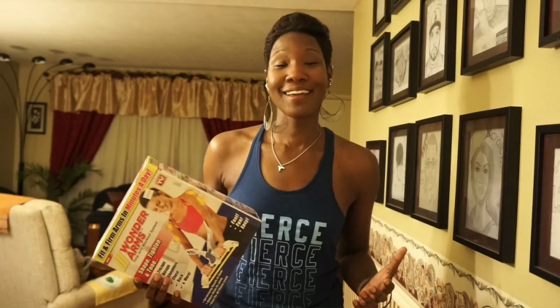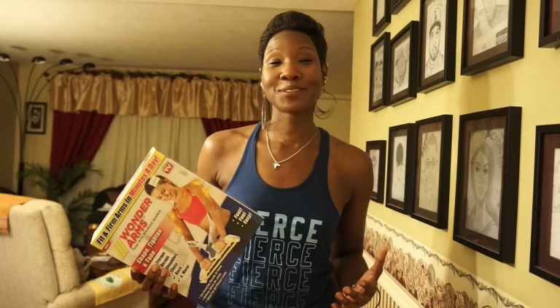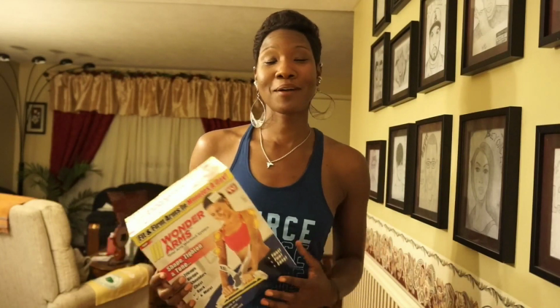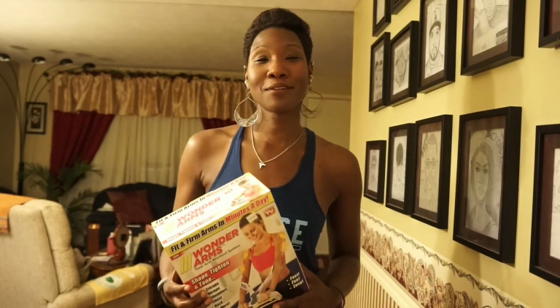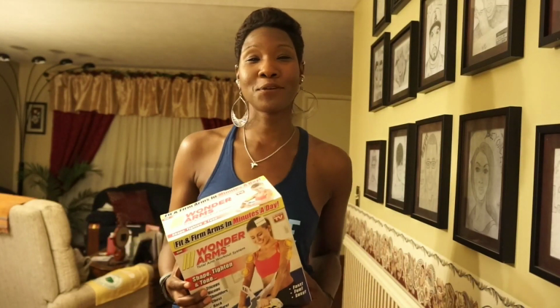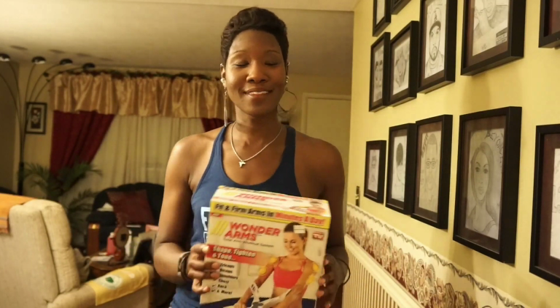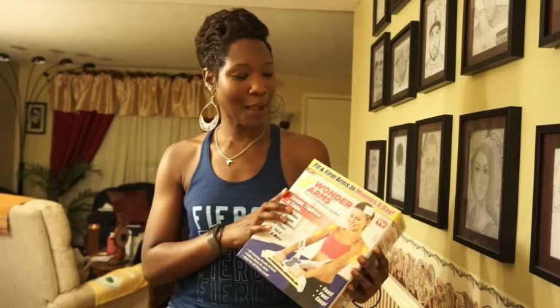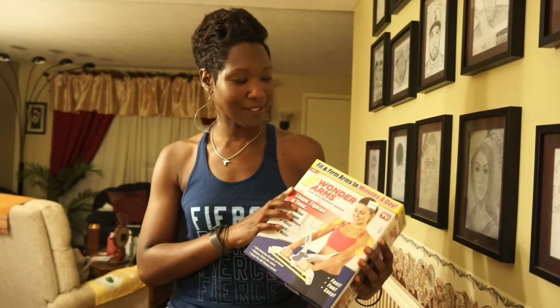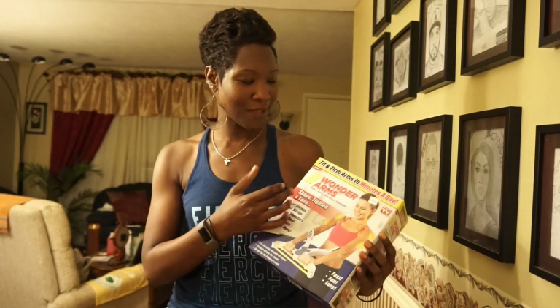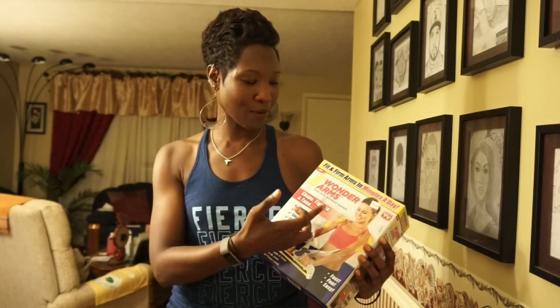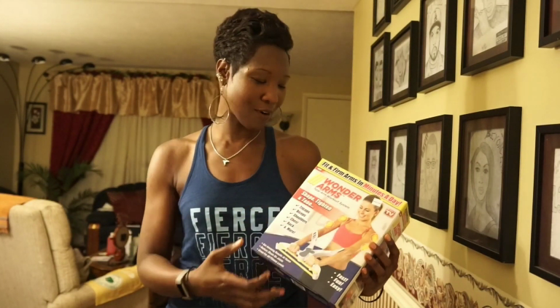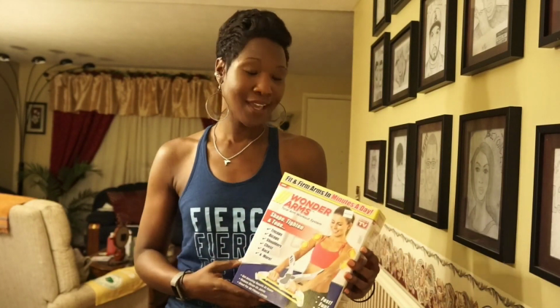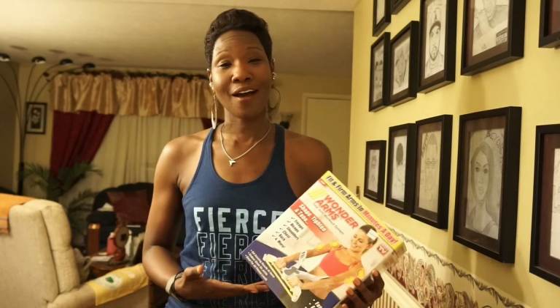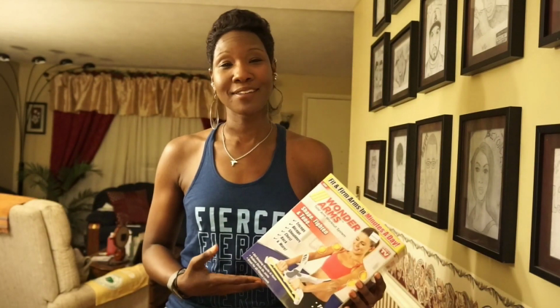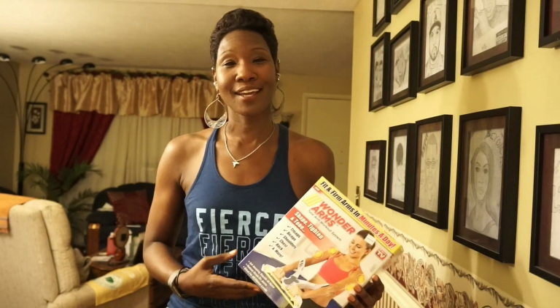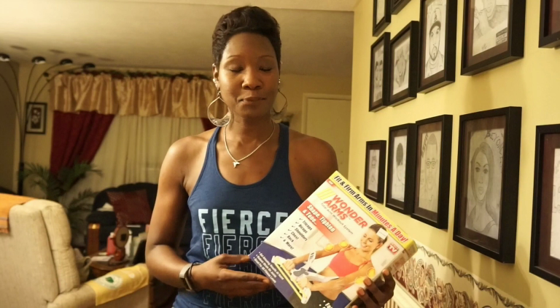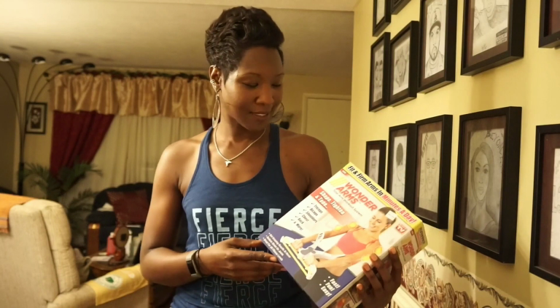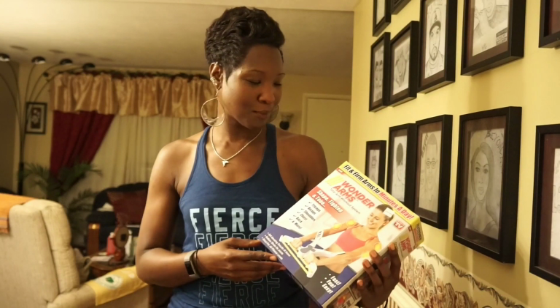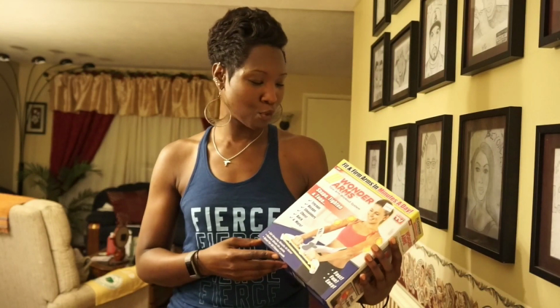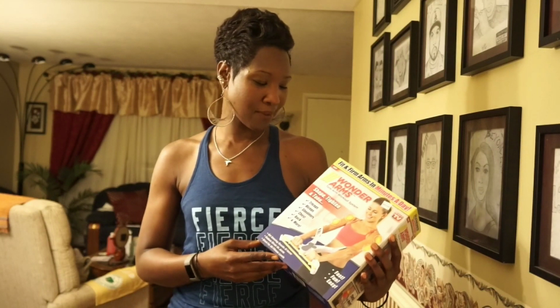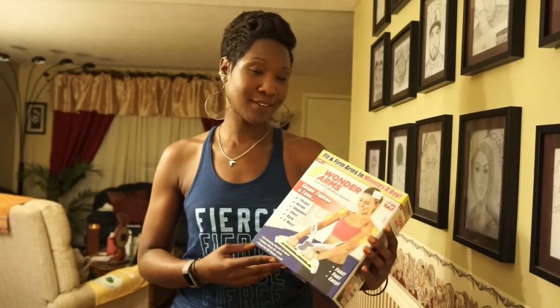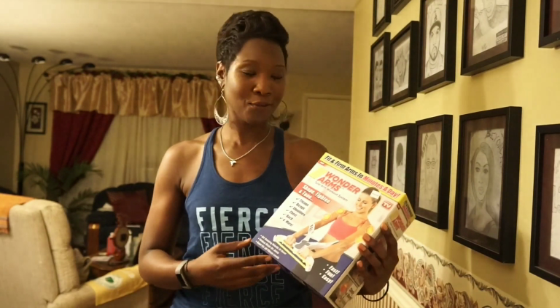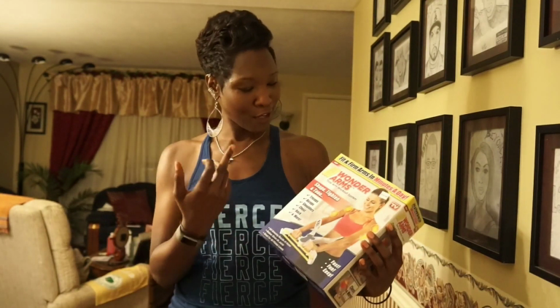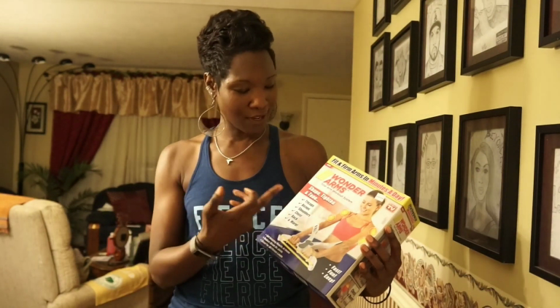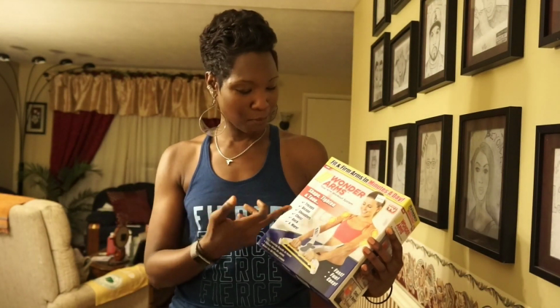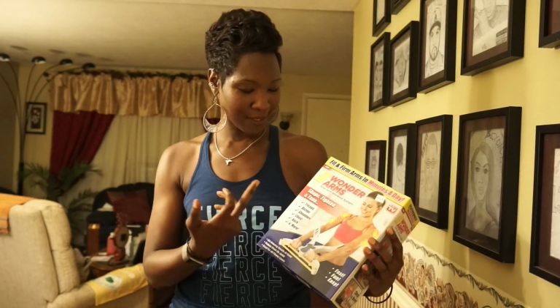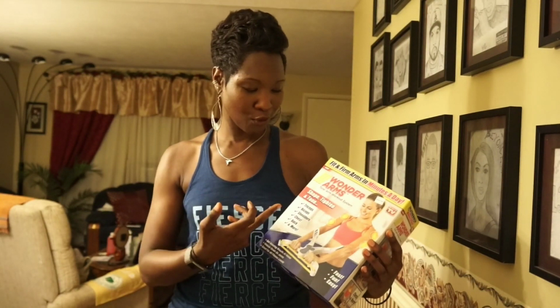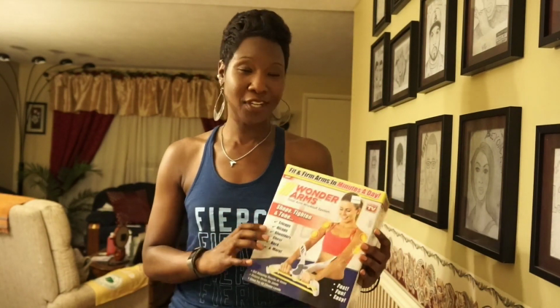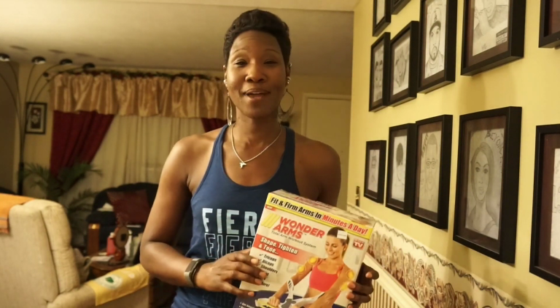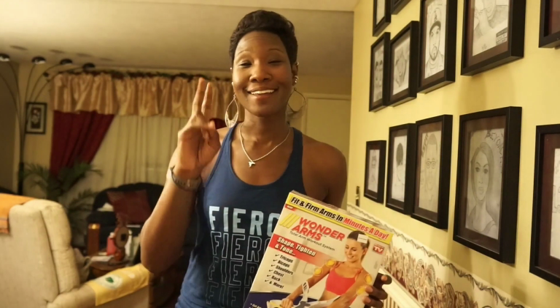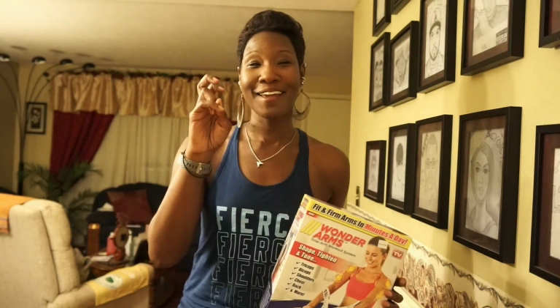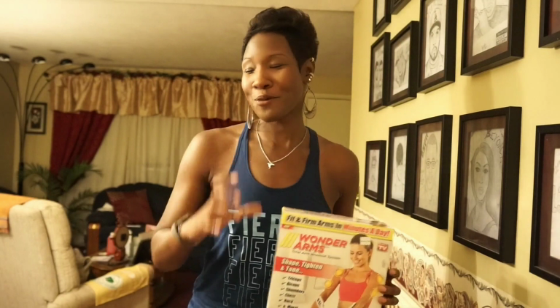Hey guys, I'm back with another review, and this time it is of the Wonder Arms. I got this because it claims to shape, tighten, and tone your triceps, biceps, shoulders, chest, back, and more.